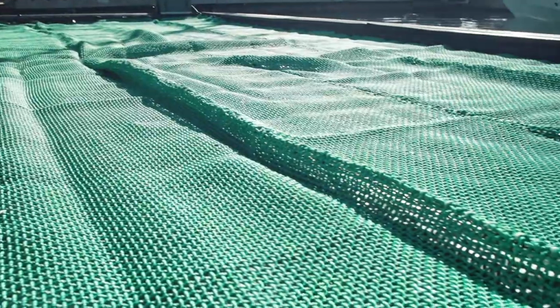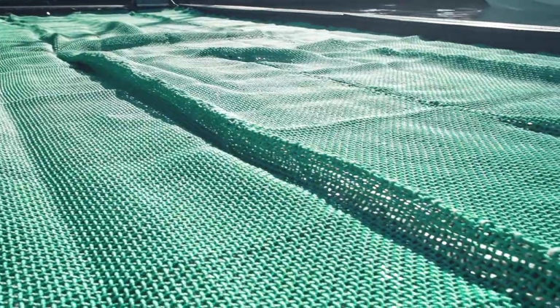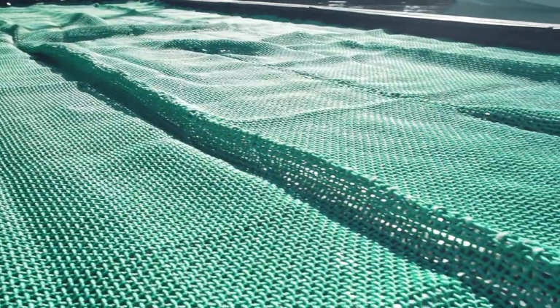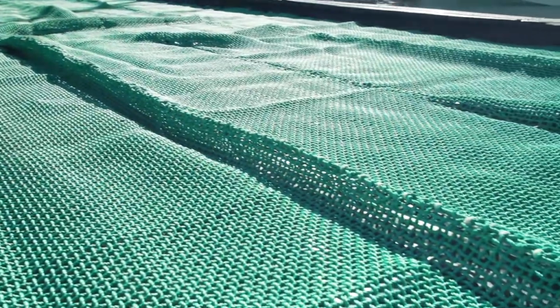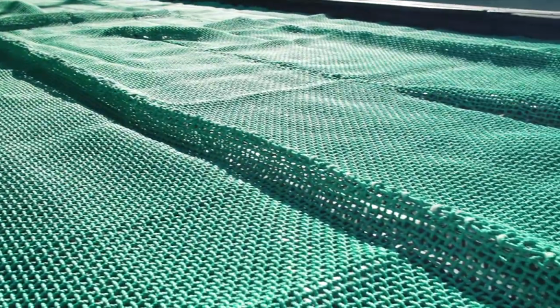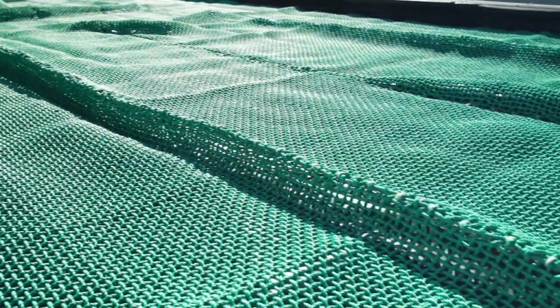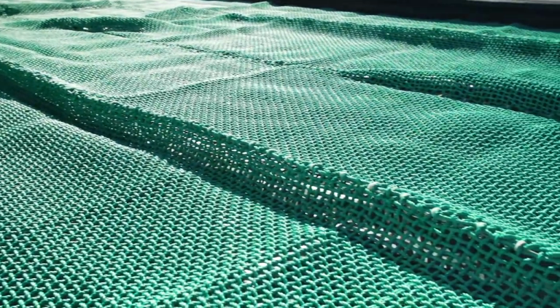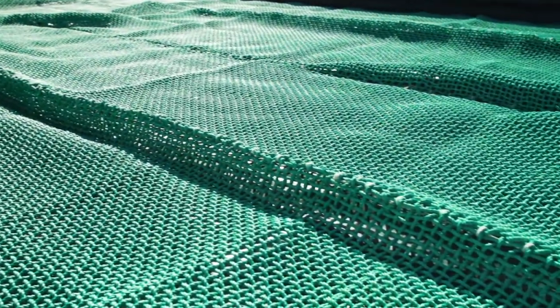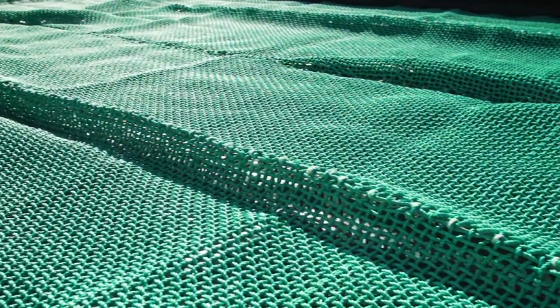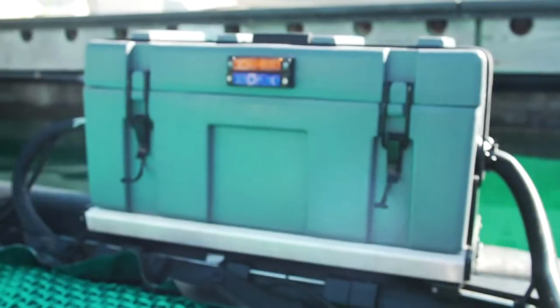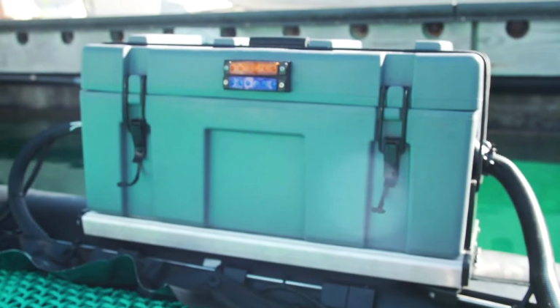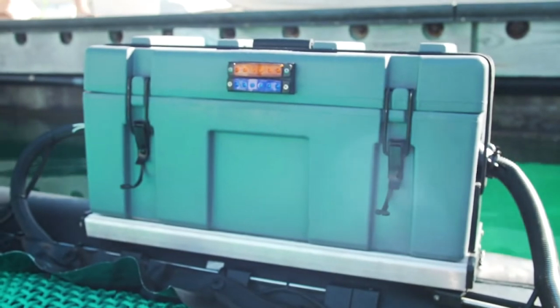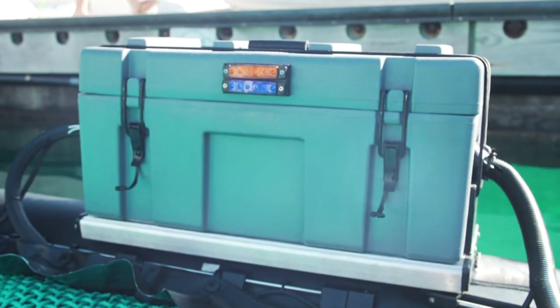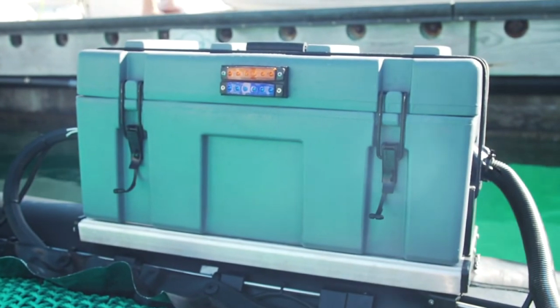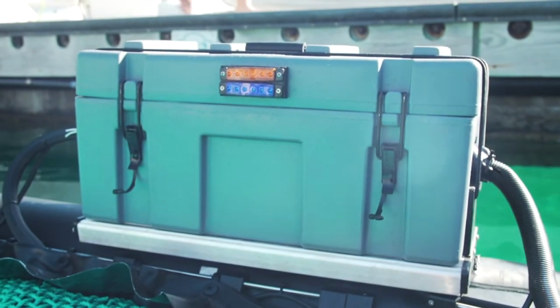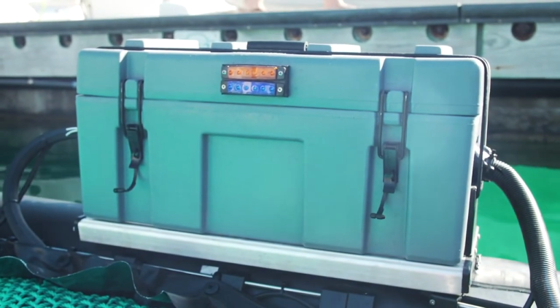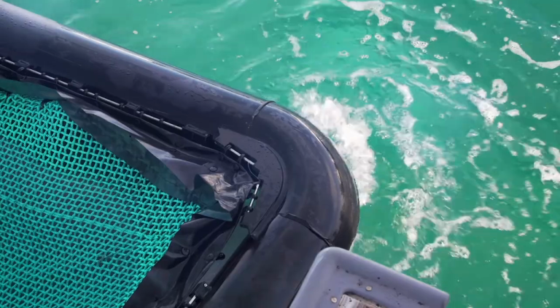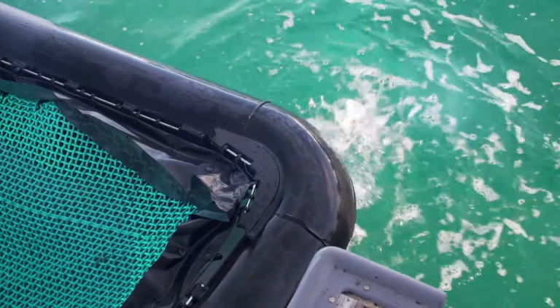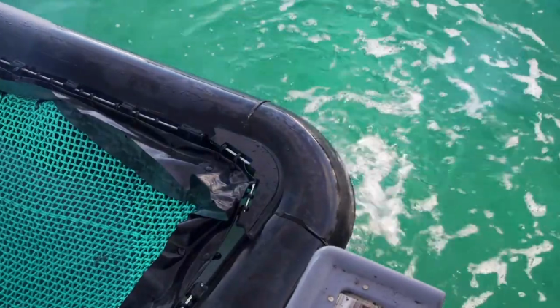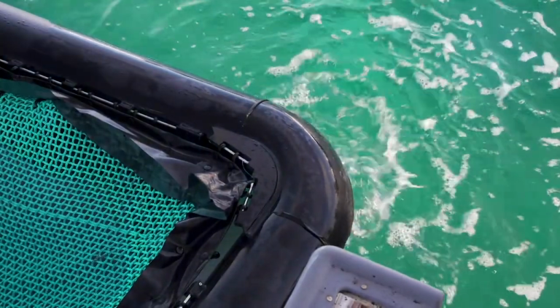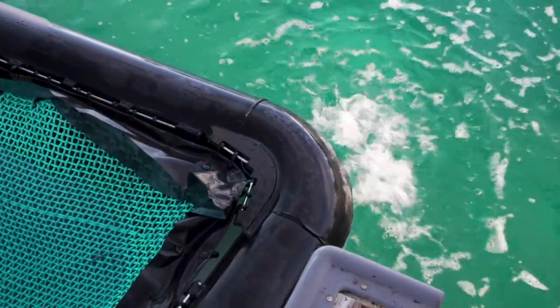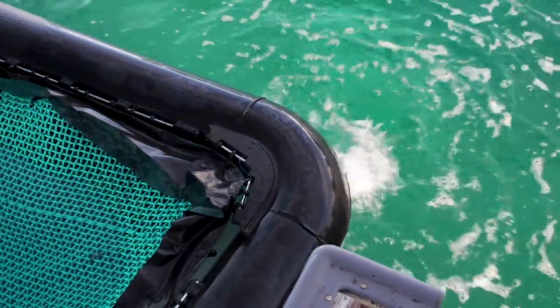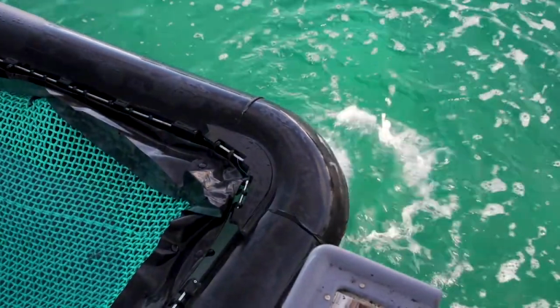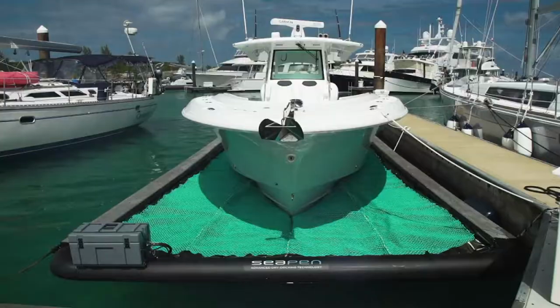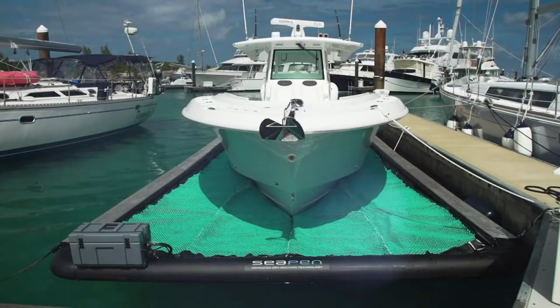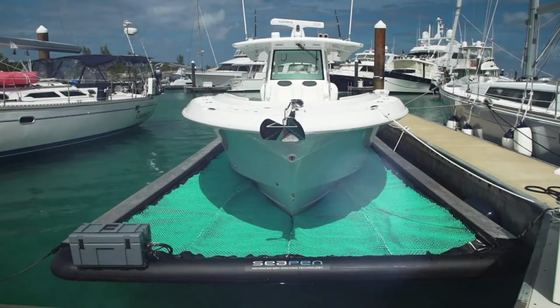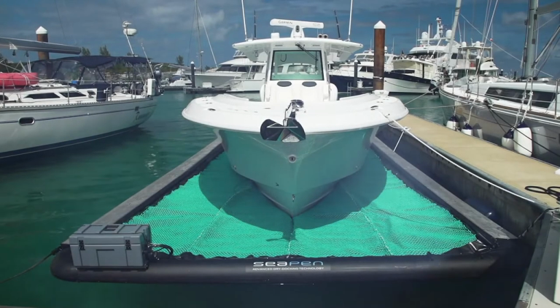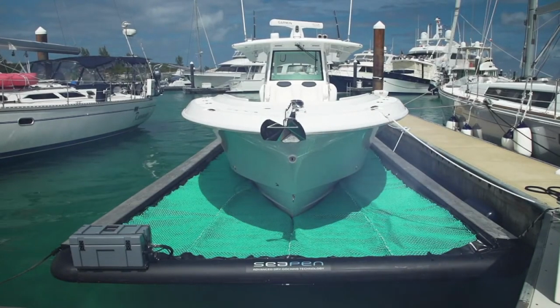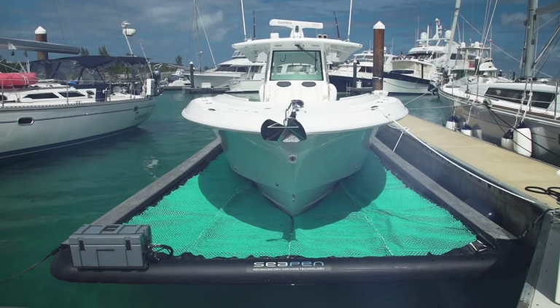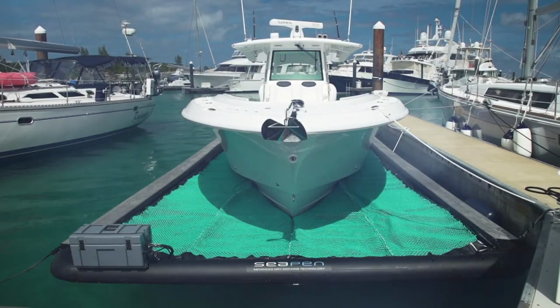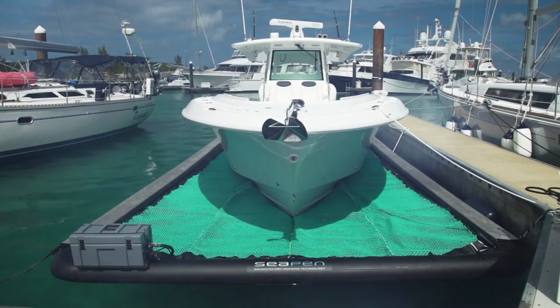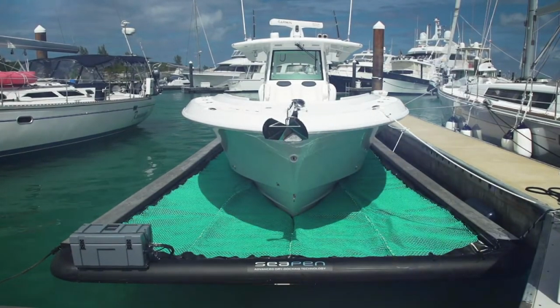Between these two layers you'll find the automatic build system which drains the water and then goes into standby. It detects water from rain or wash and then drains it out. So SeaPen is always working even when you're not there.